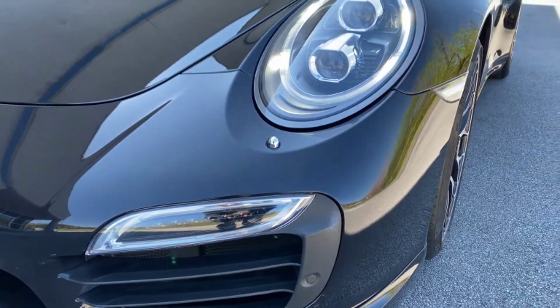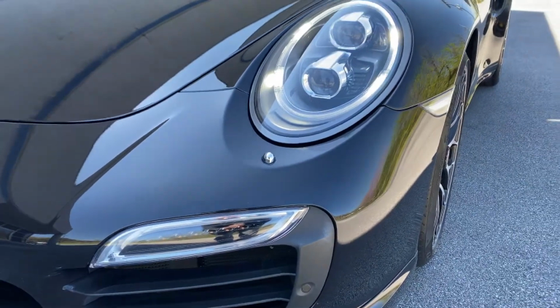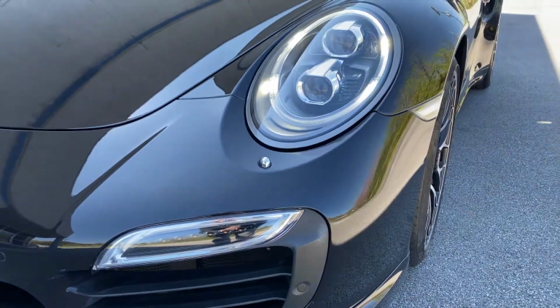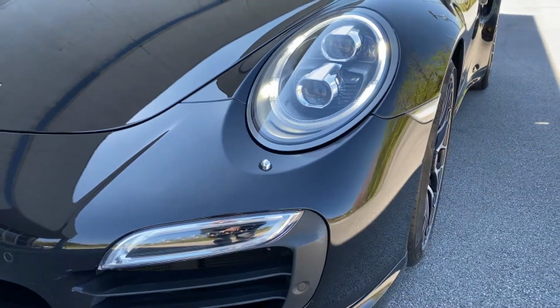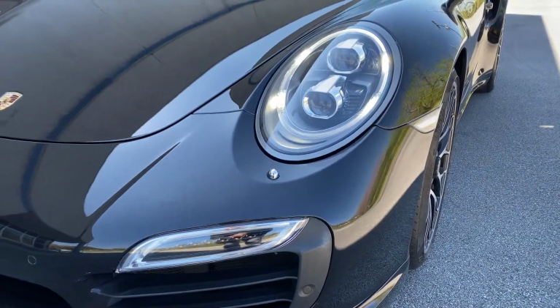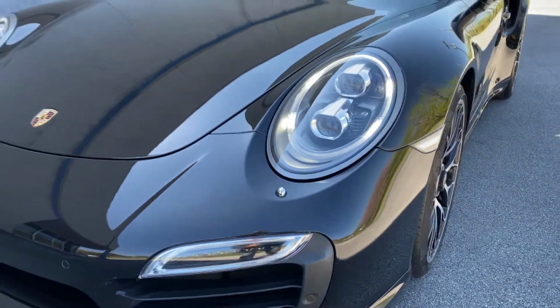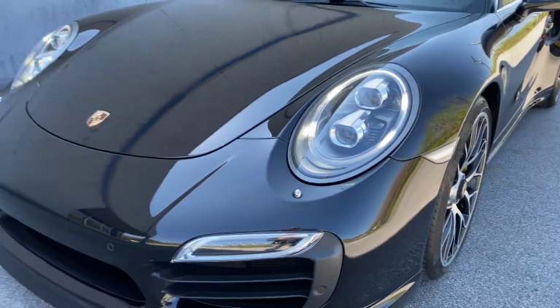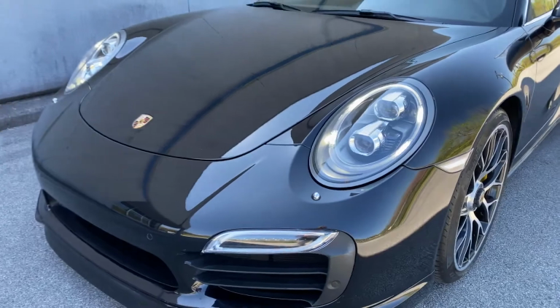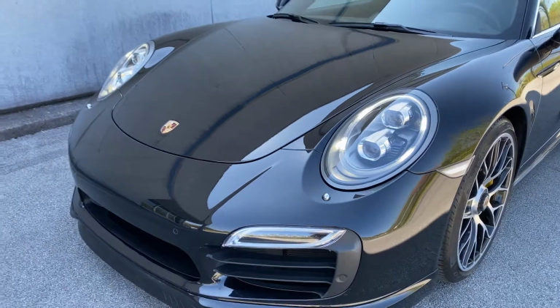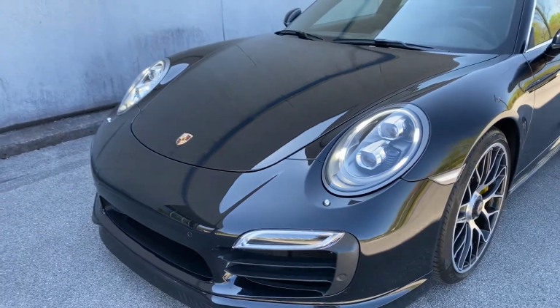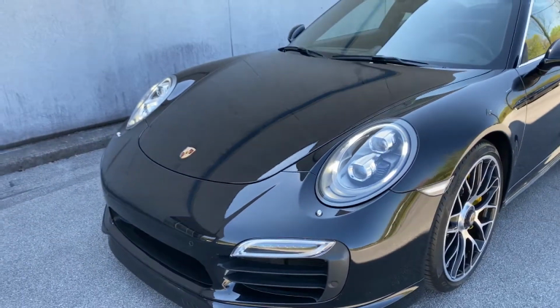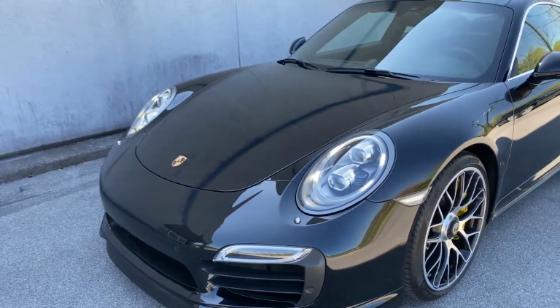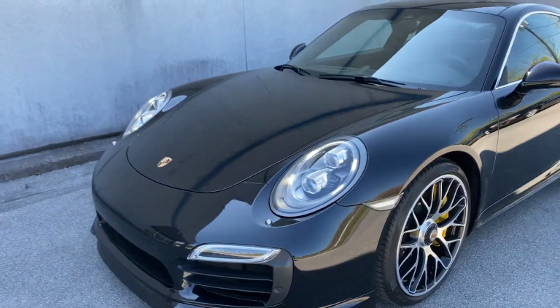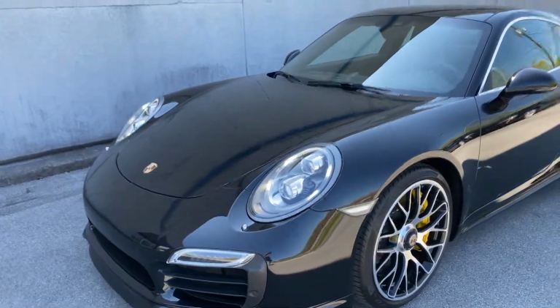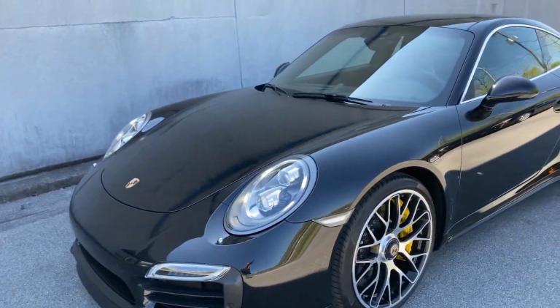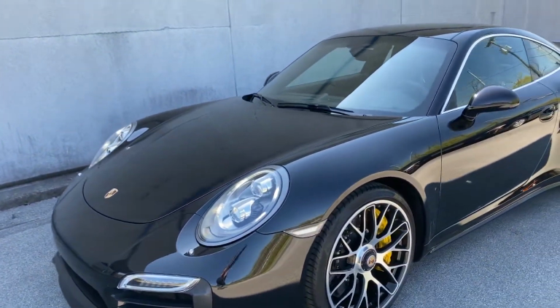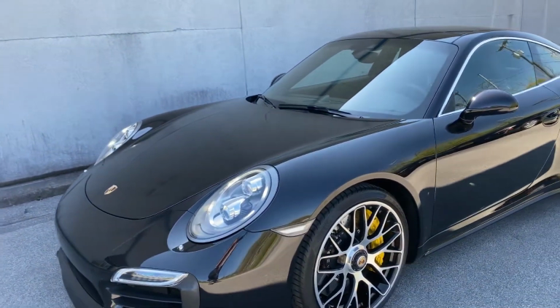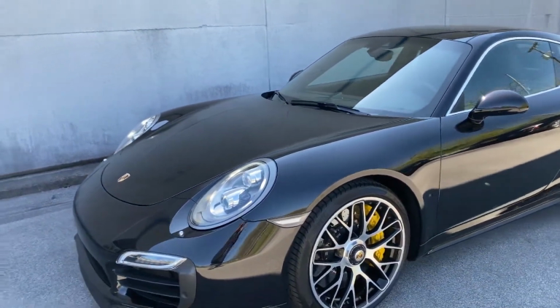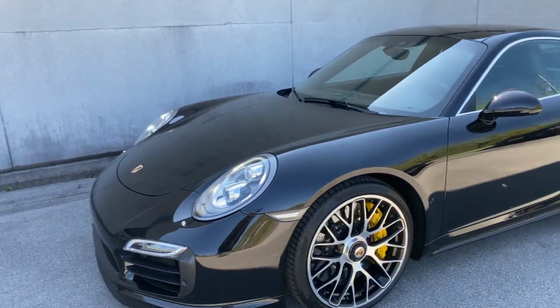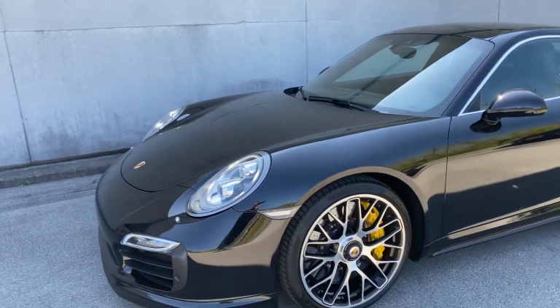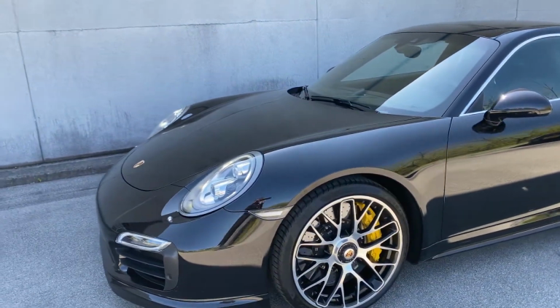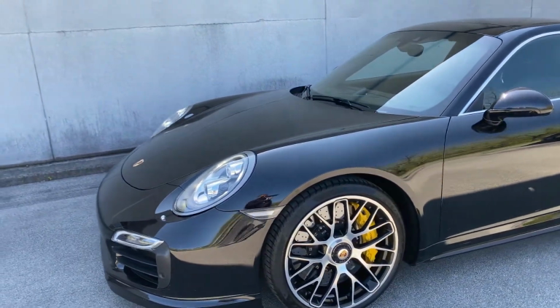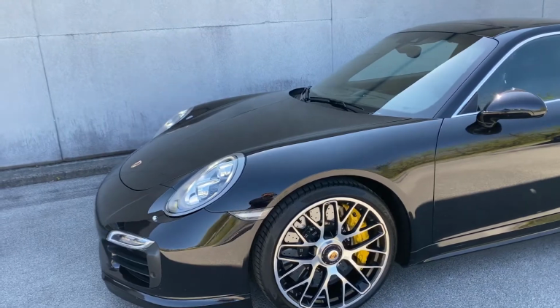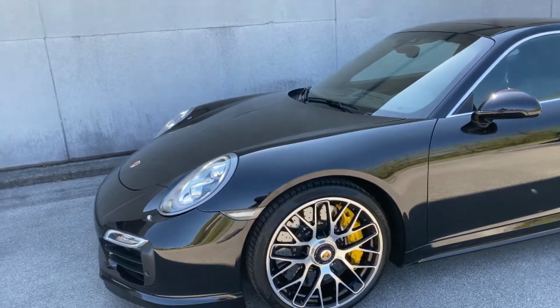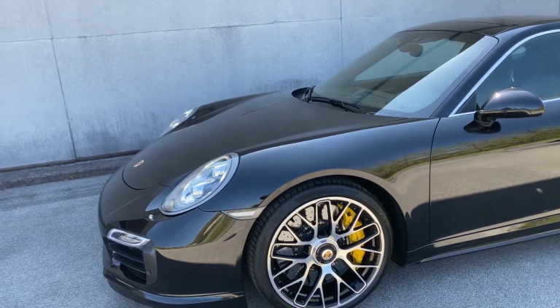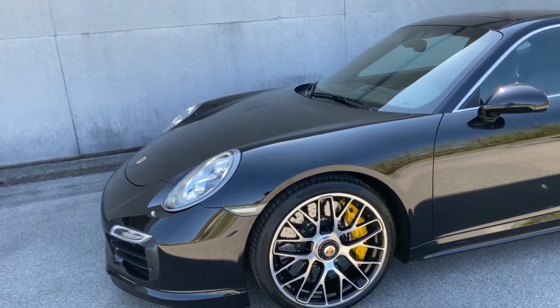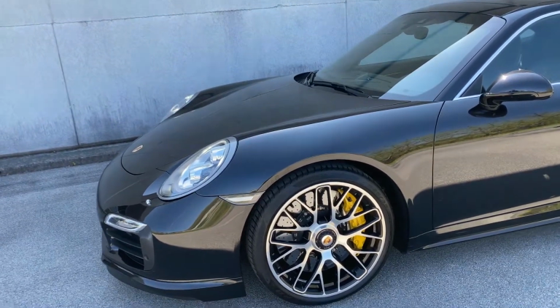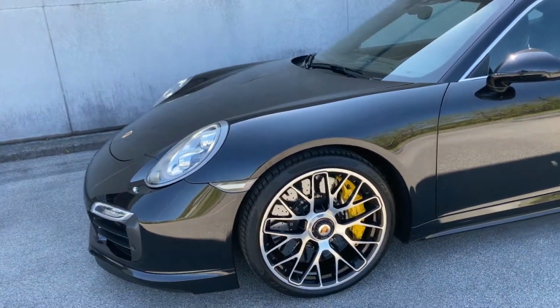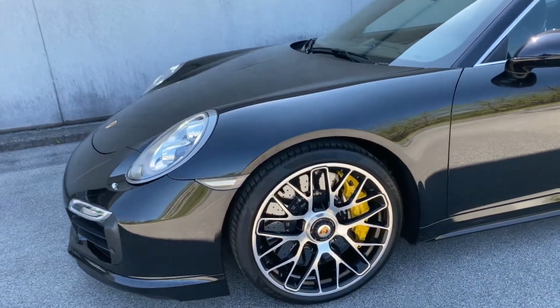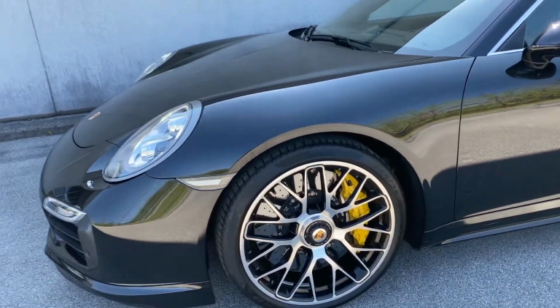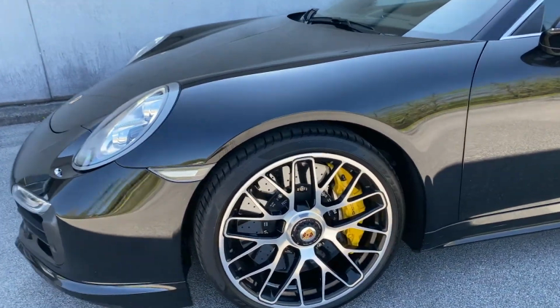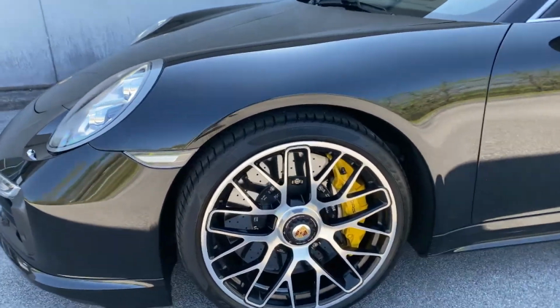This vehicle is equipped with a 3.8 liter twin turbo engine, 560 horsepower, 516 foot-pounds of torque.